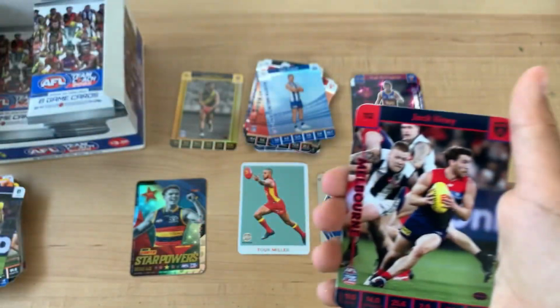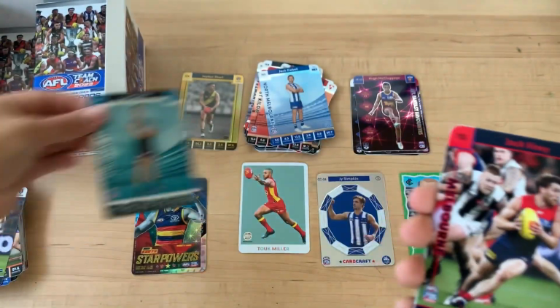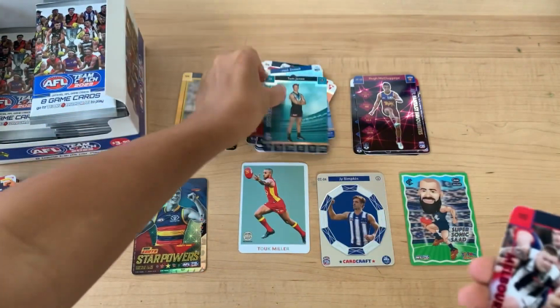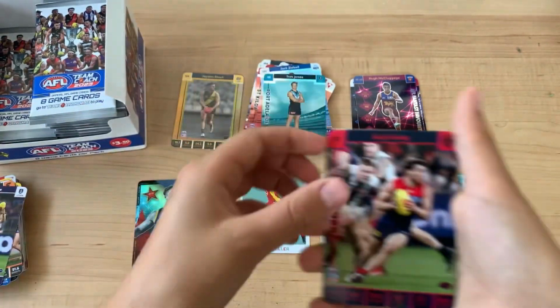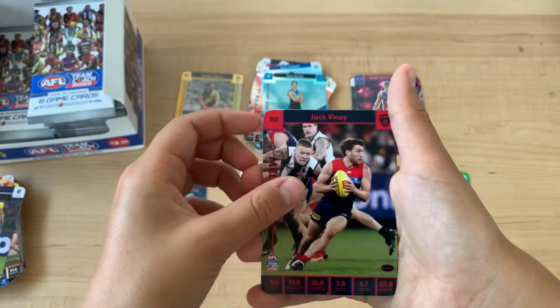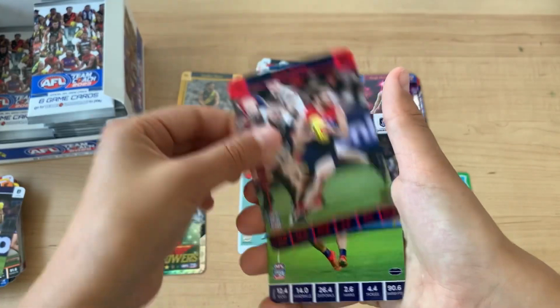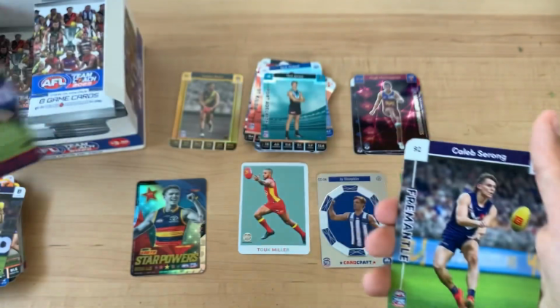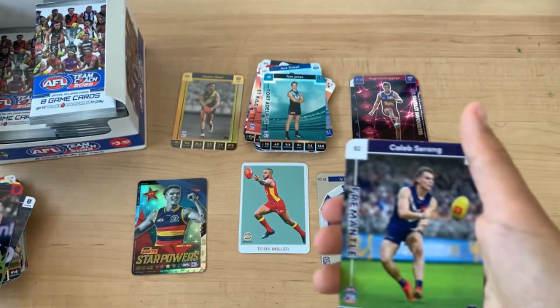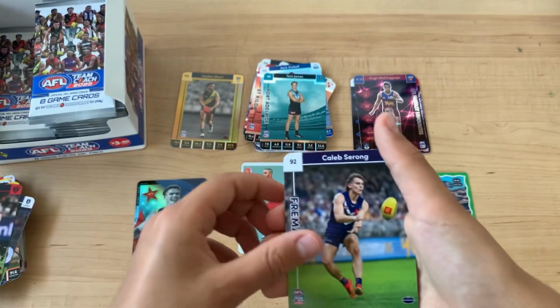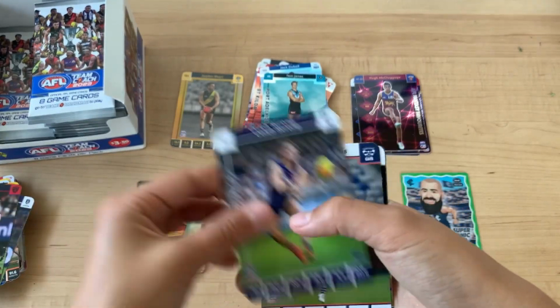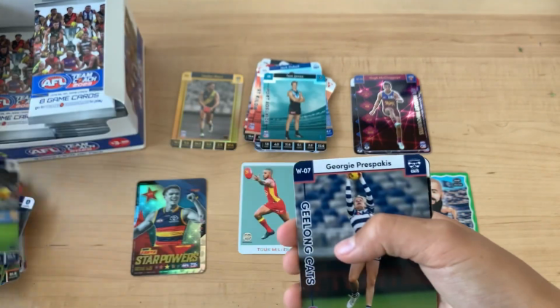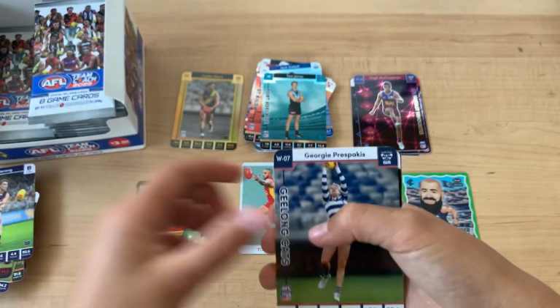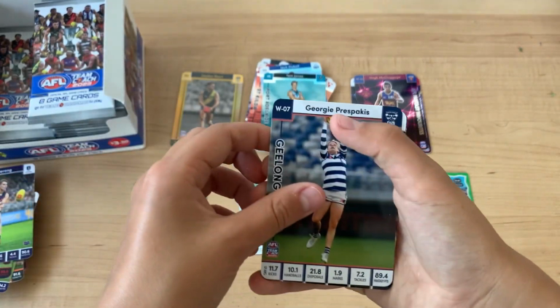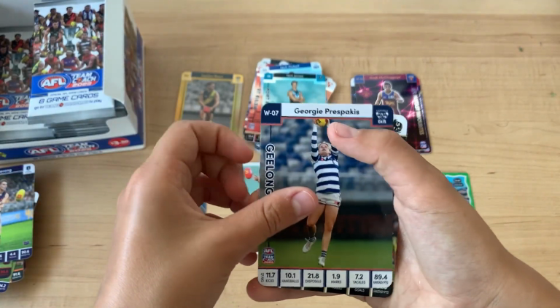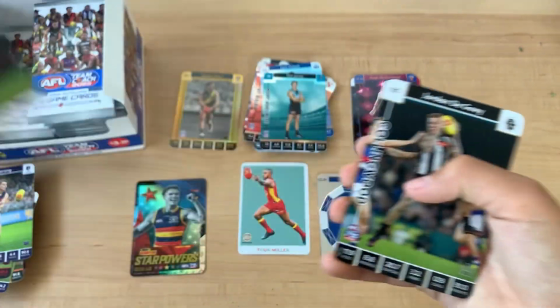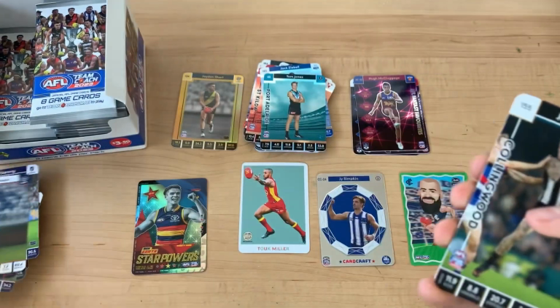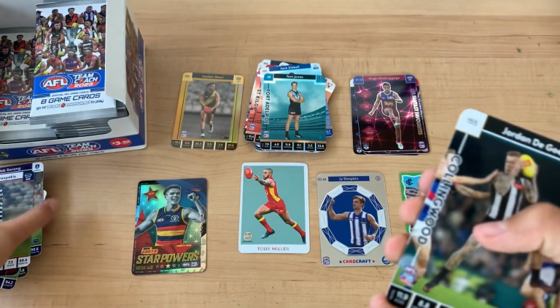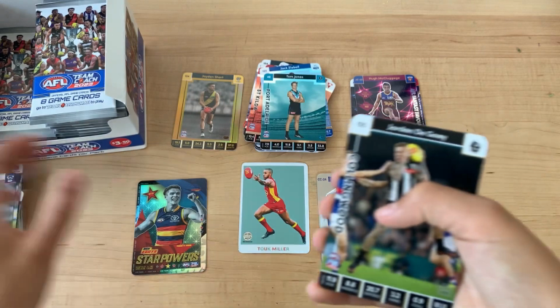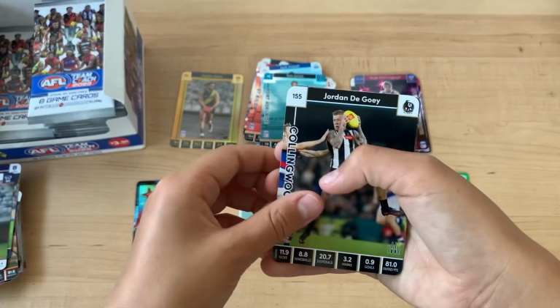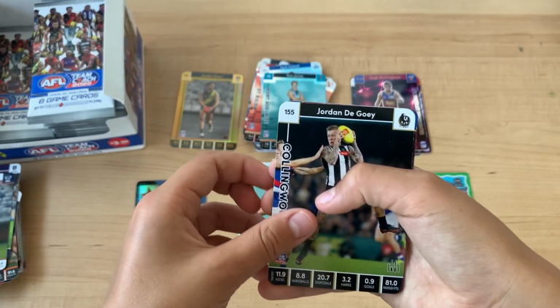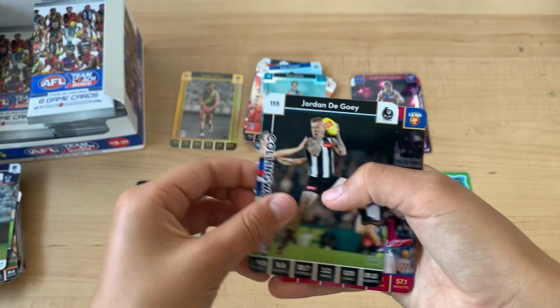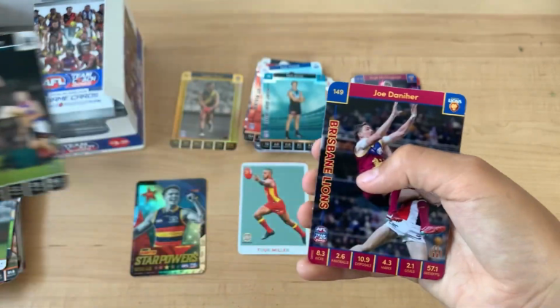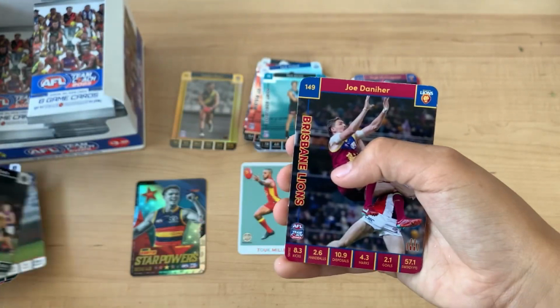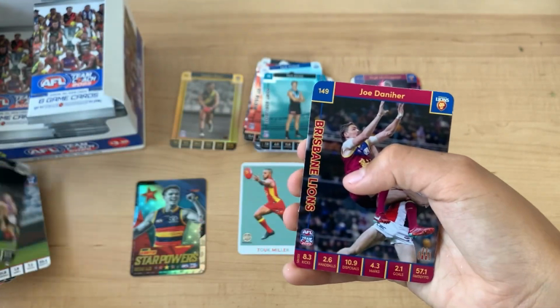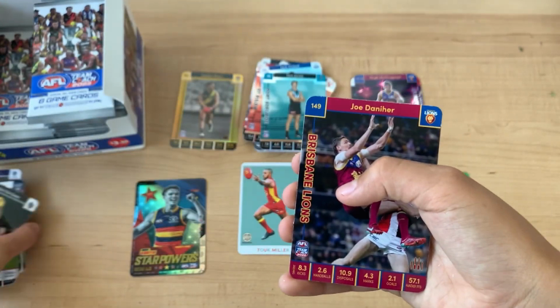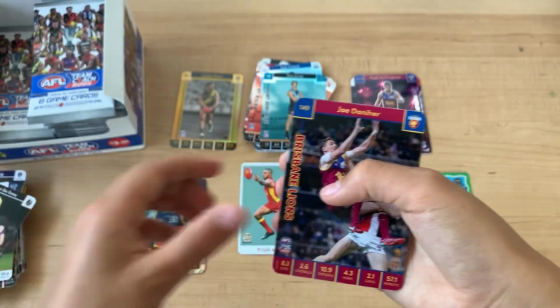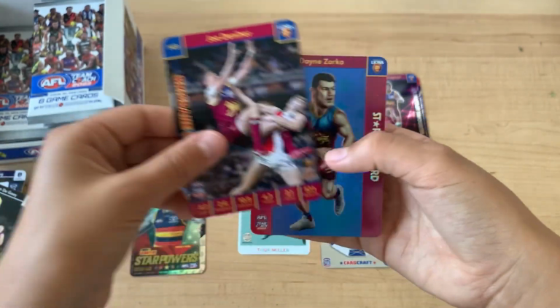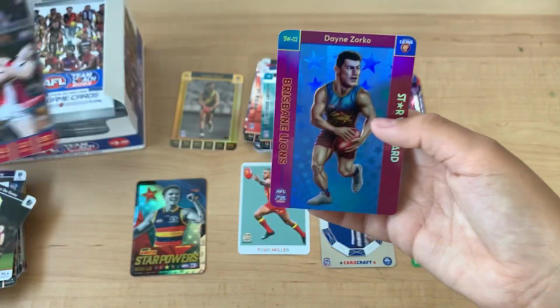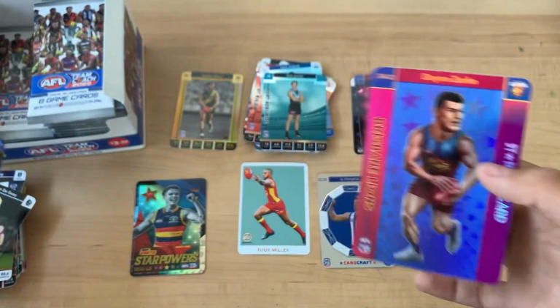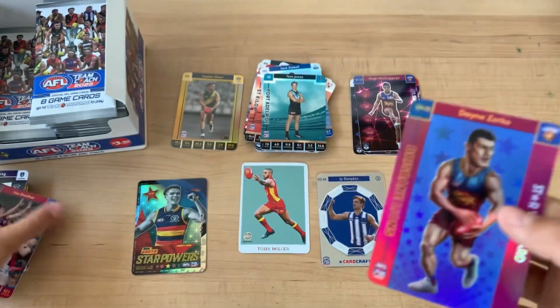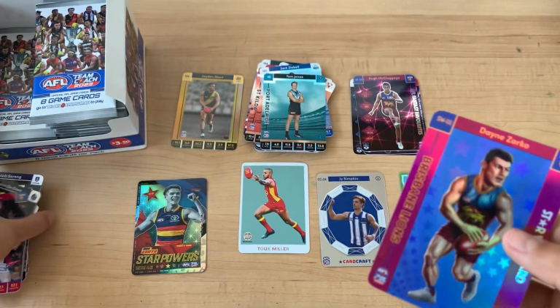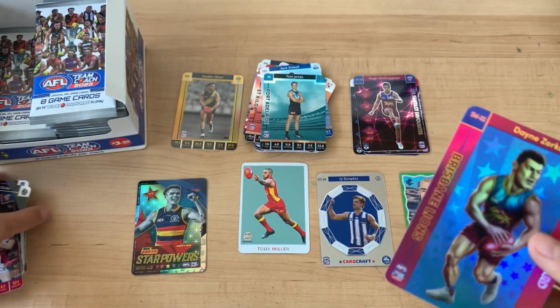I'm just going to reveal the other cards first. So, Tom Jonas, and then Jack Viney, Caleb Saran, Georgie Frisparcus, John Degoe, Jorodana Hat, and a Dane Zorko Star Wildcard.